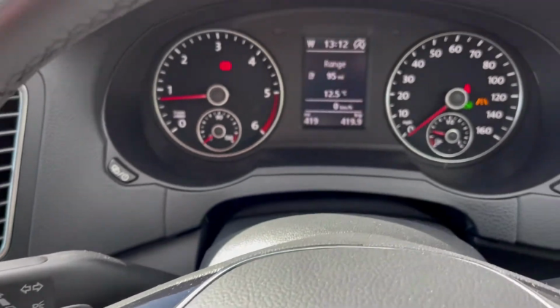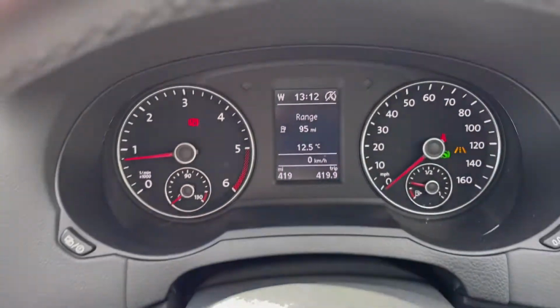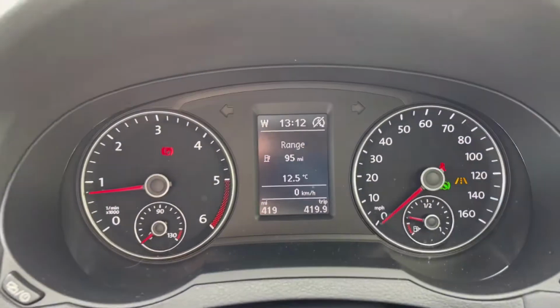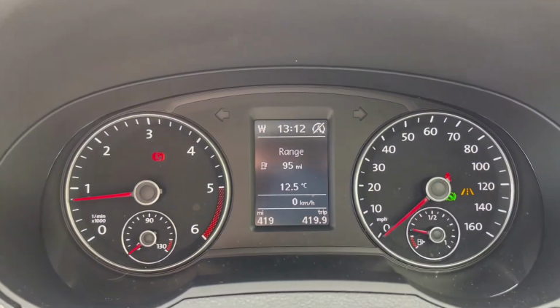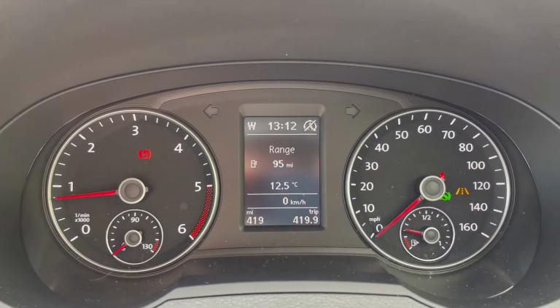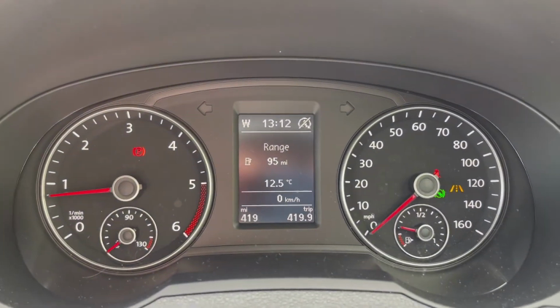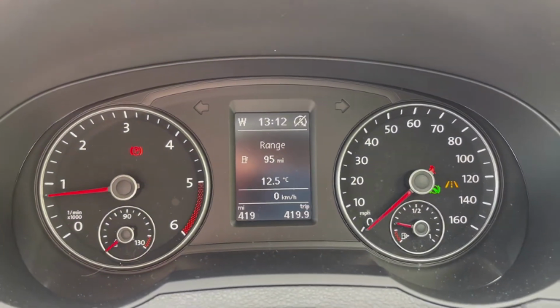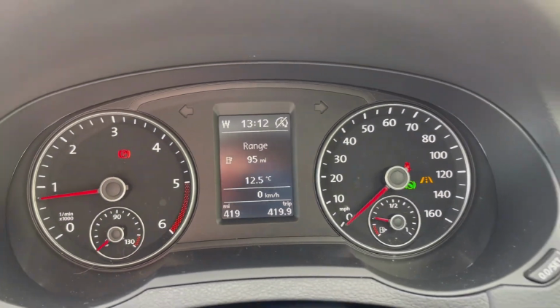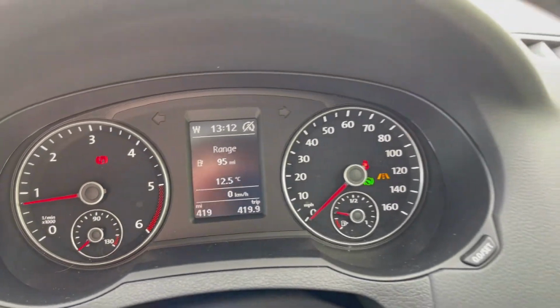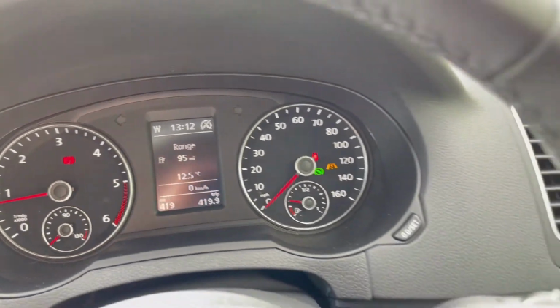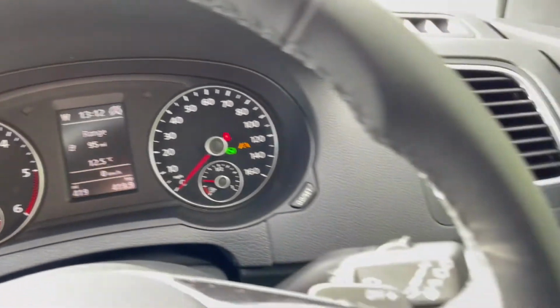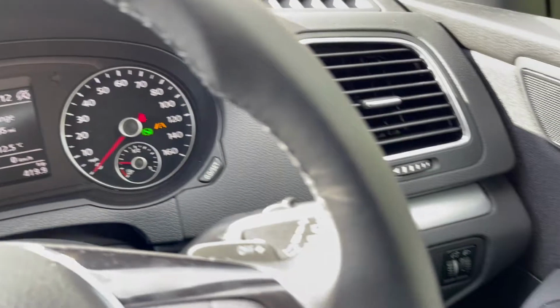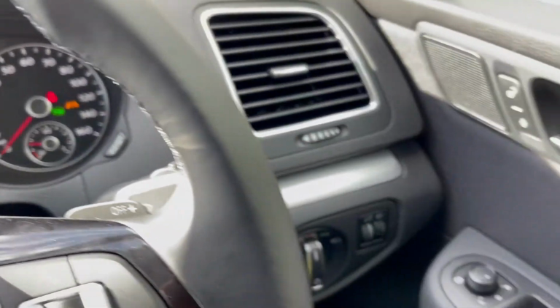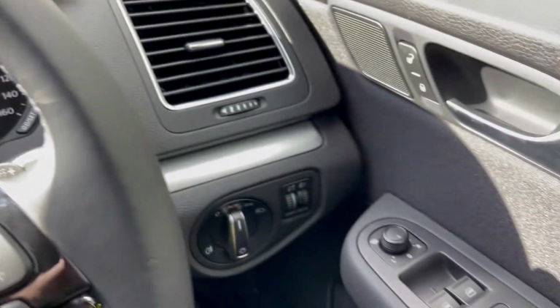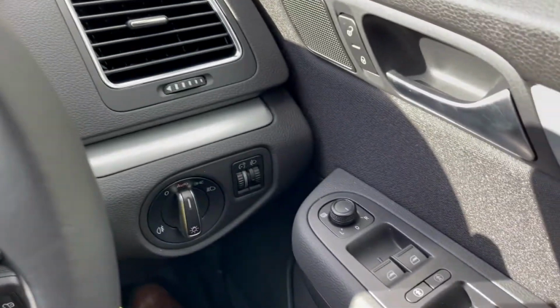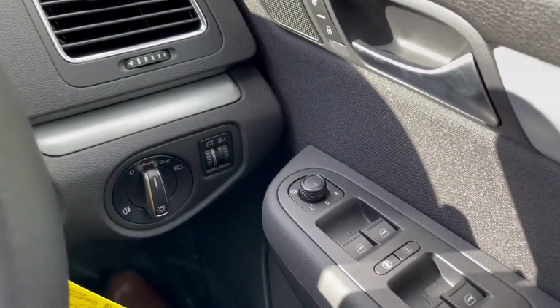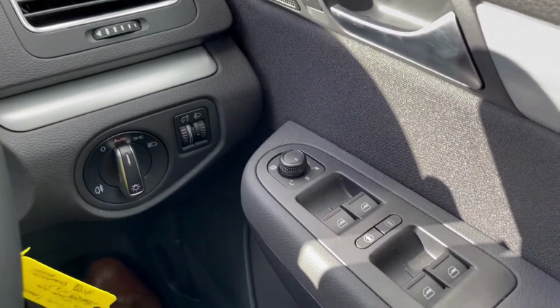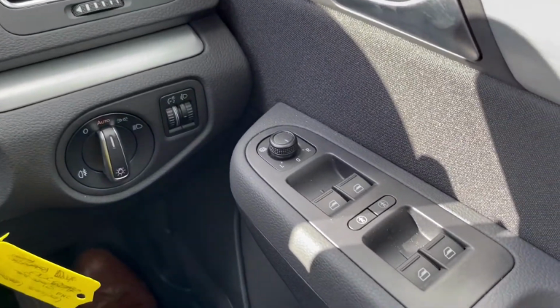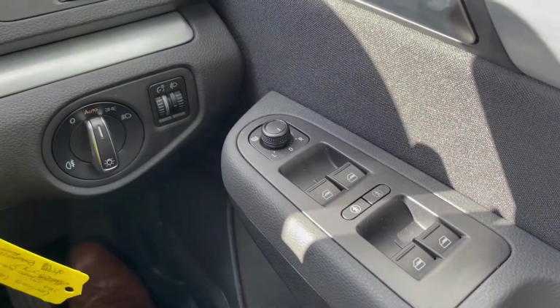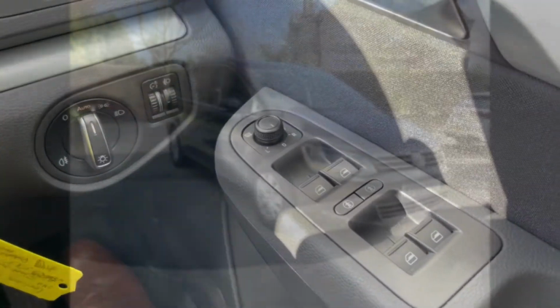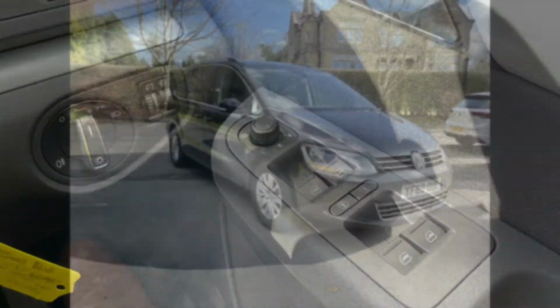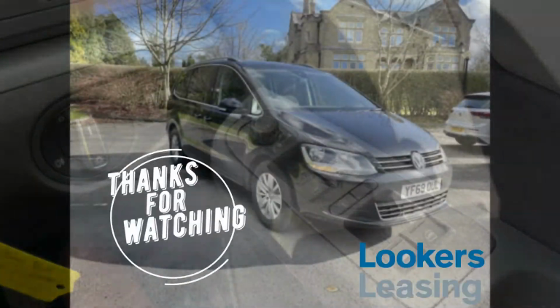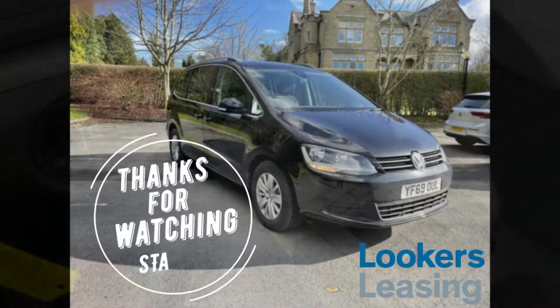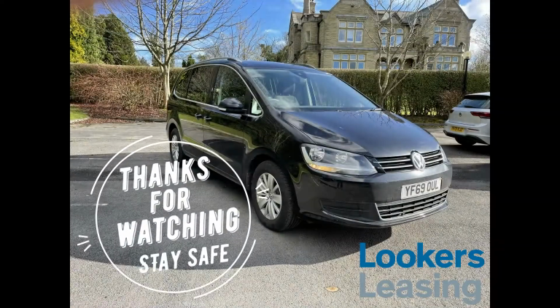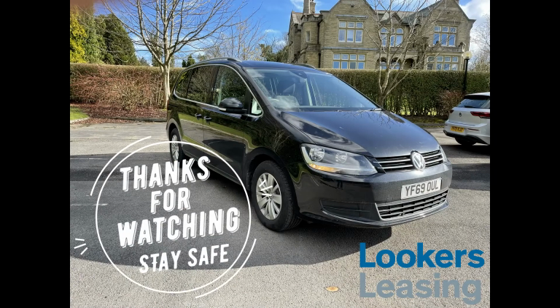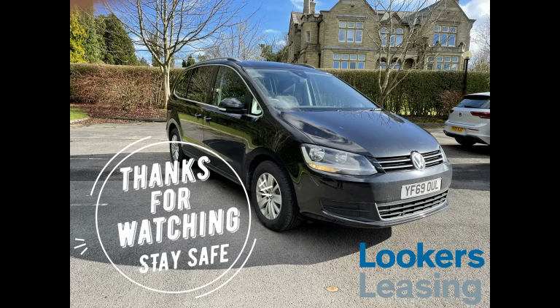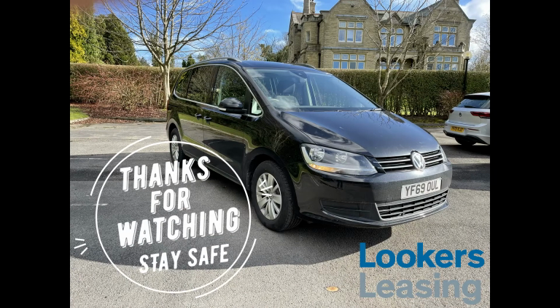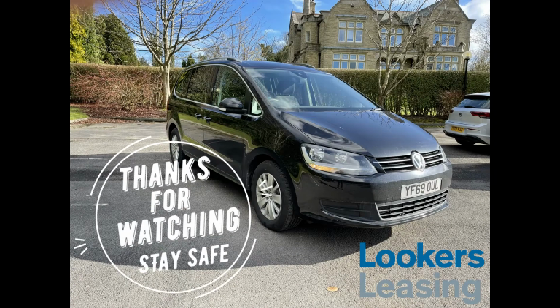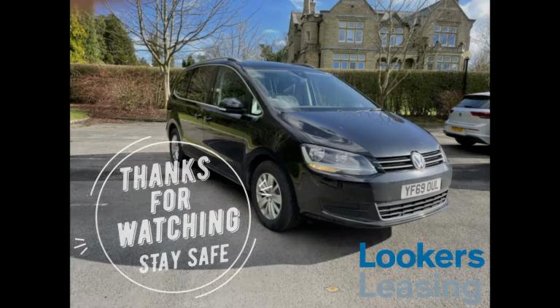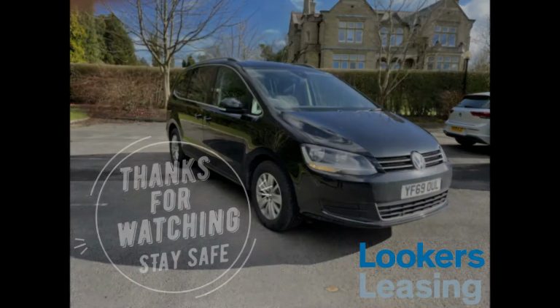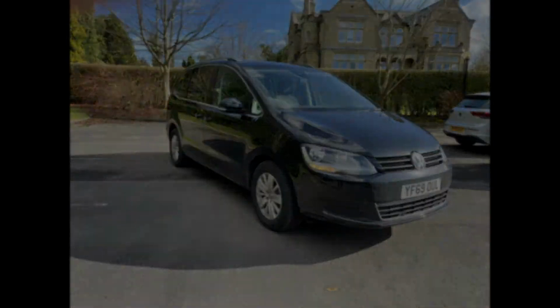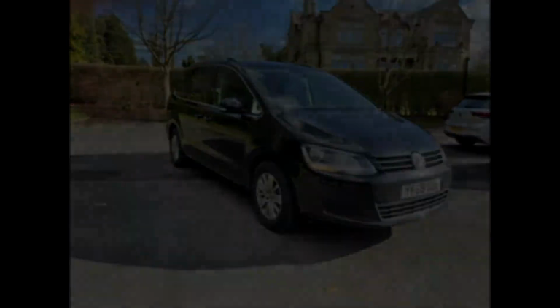What more would you want out of a 7-seater family car? Standard clocks in this one as well, nothing too exciting. But all around, a great practical car. For more information, give me a shout. Thank you, bye-bye.